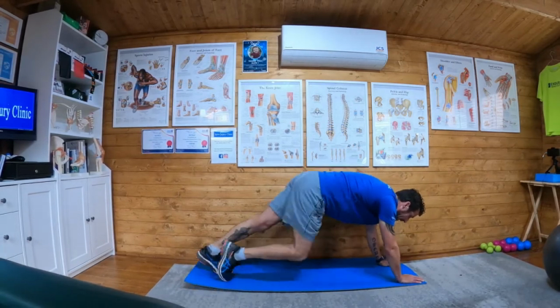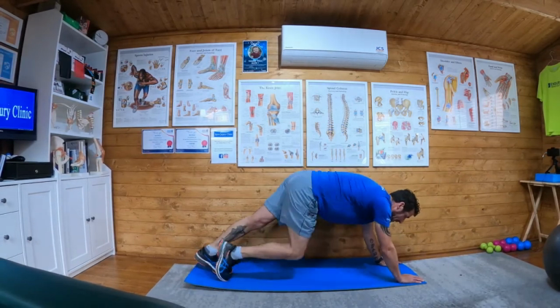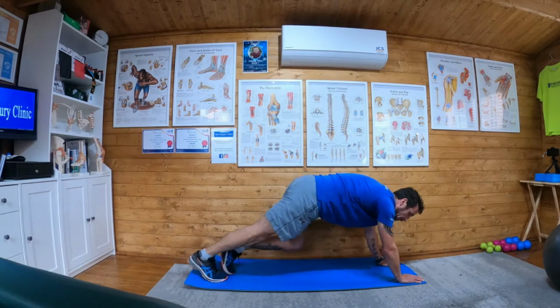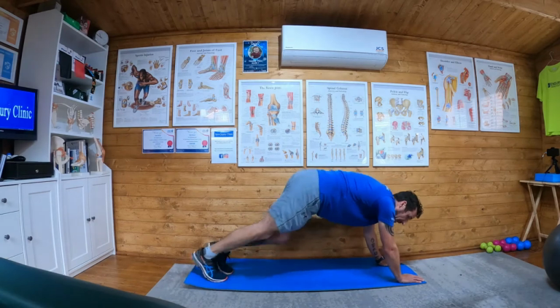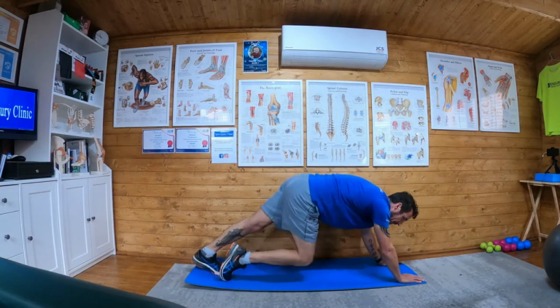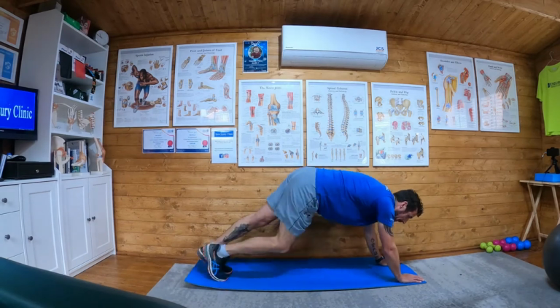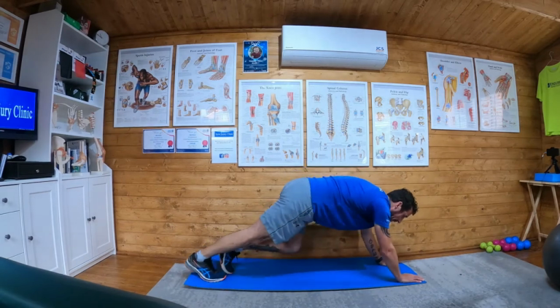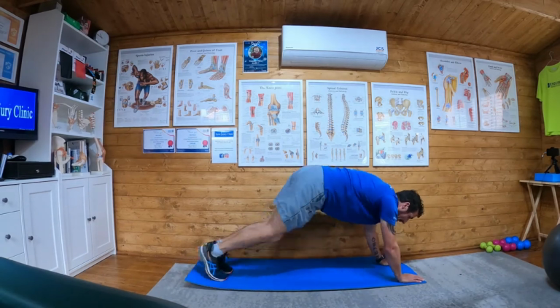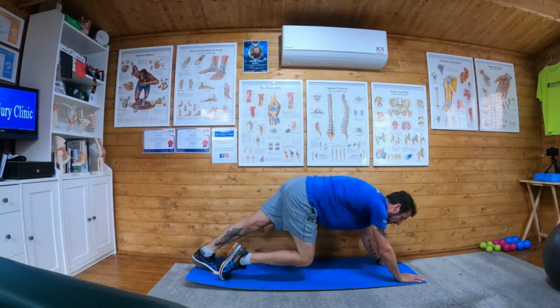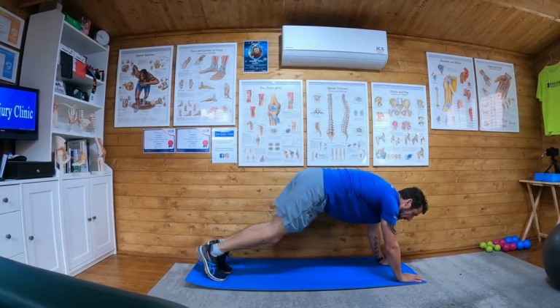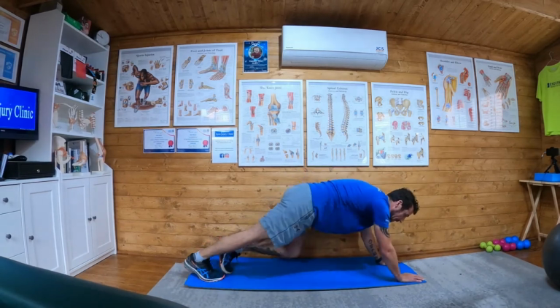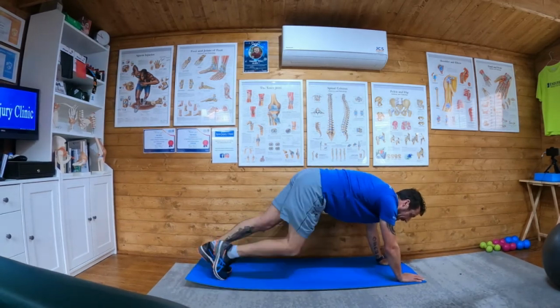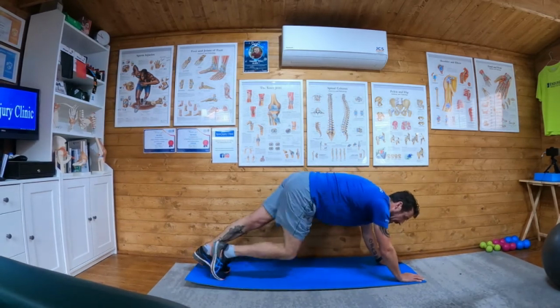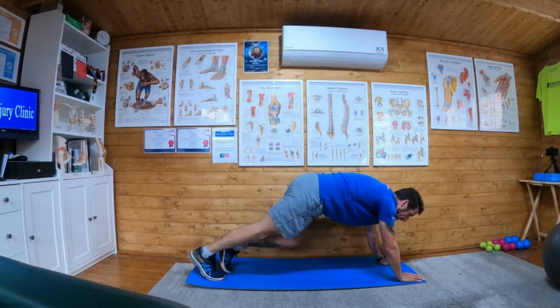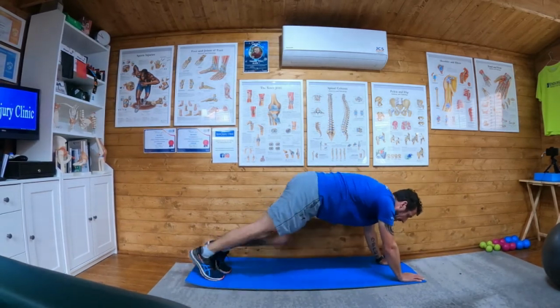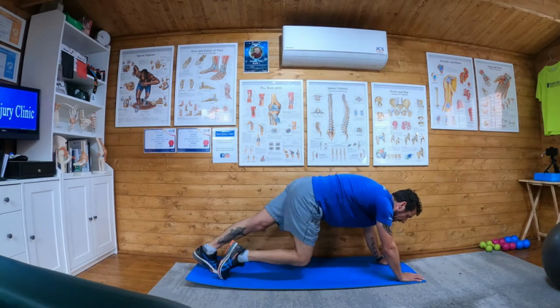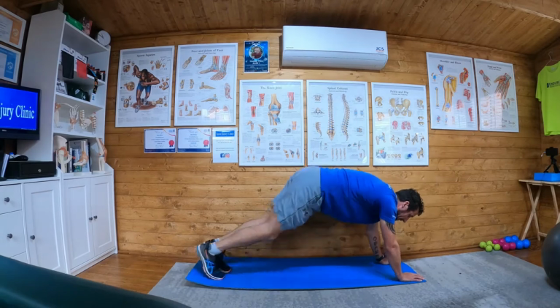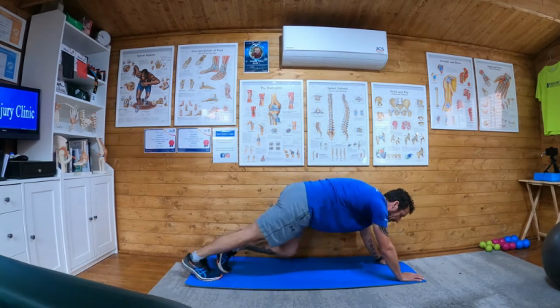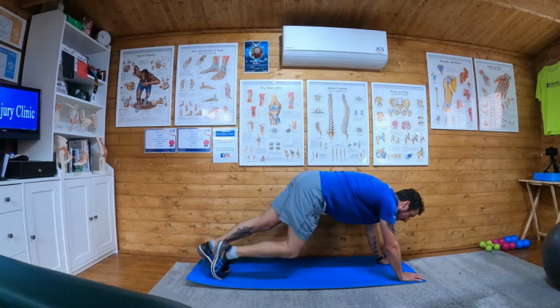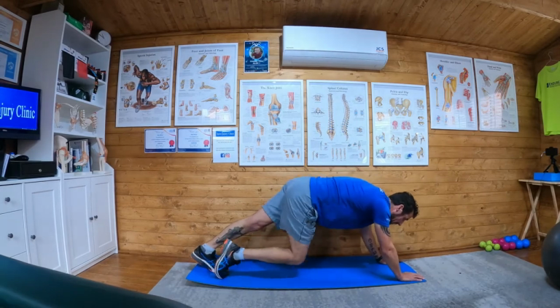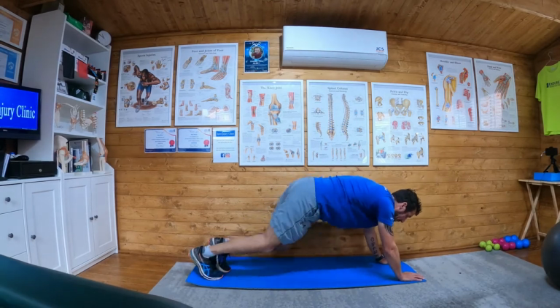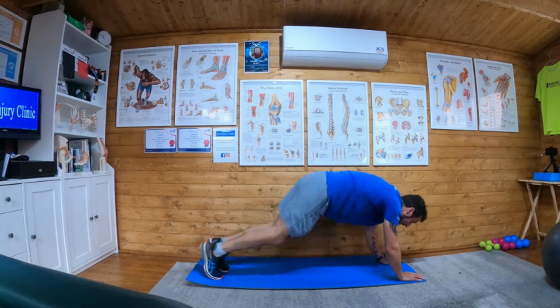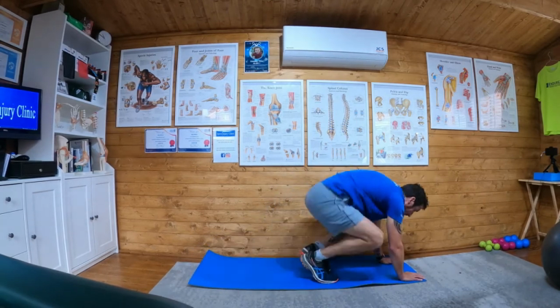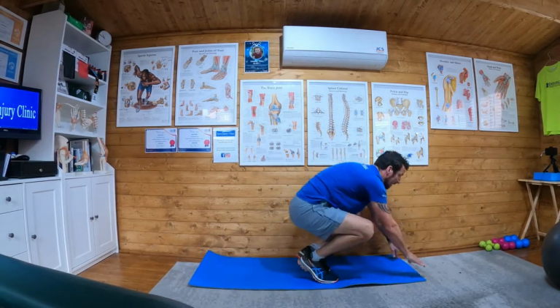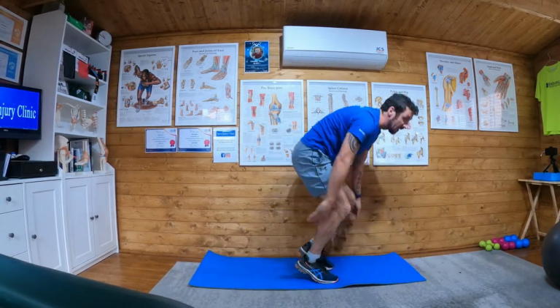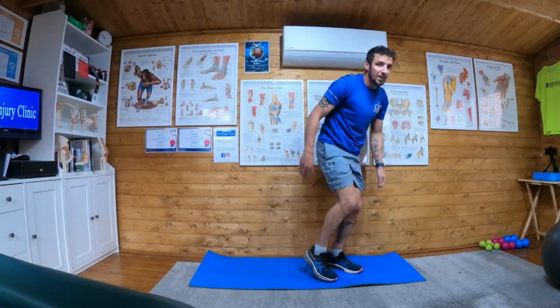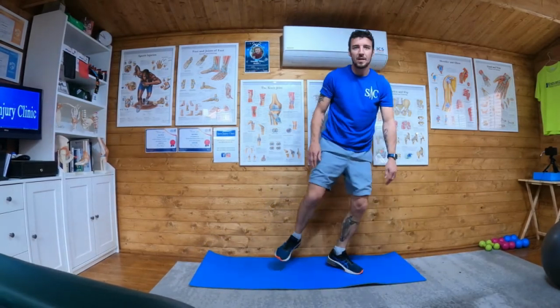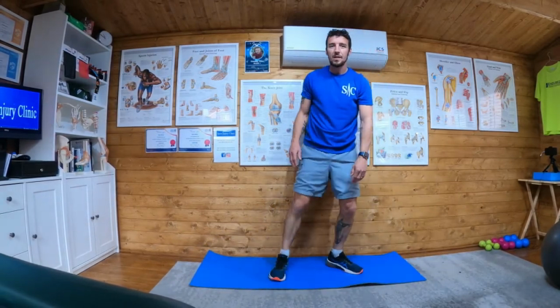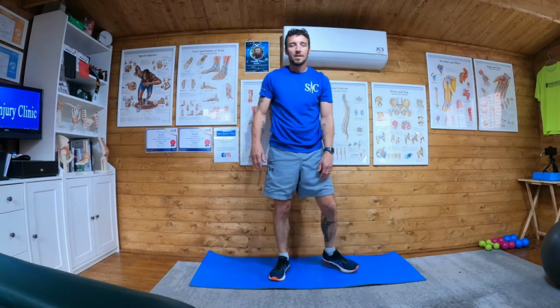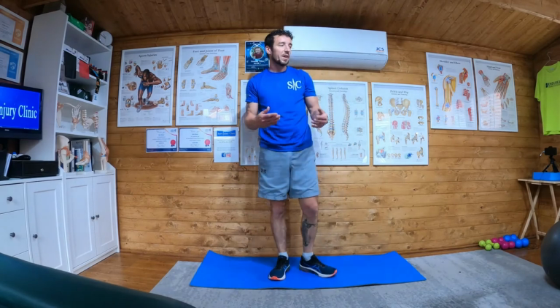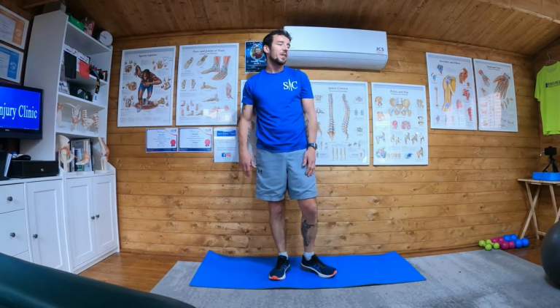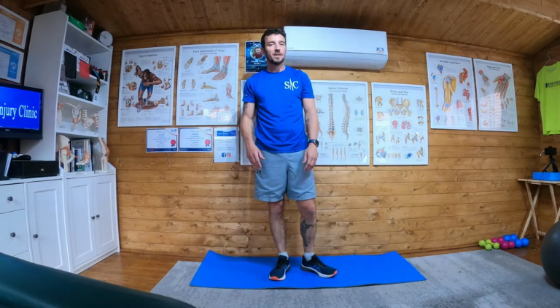40% effort, 40% stretch, and you continue like this for 30 seconds, and then you're done.